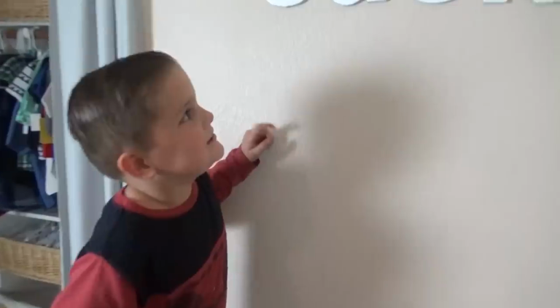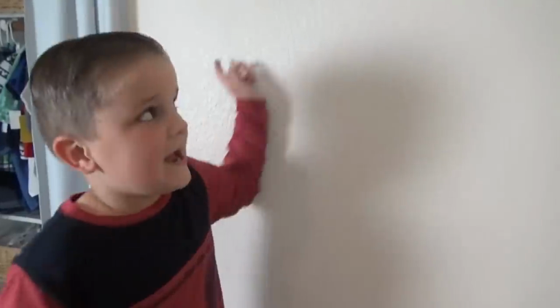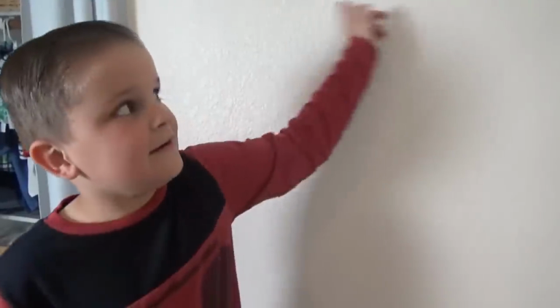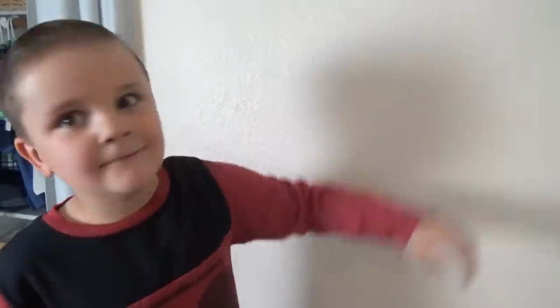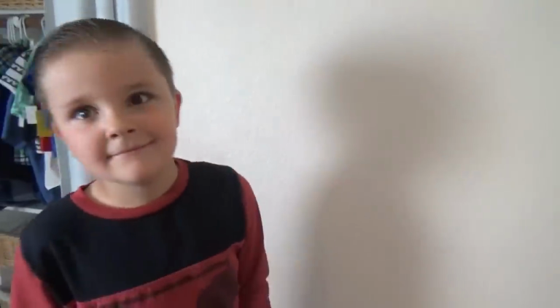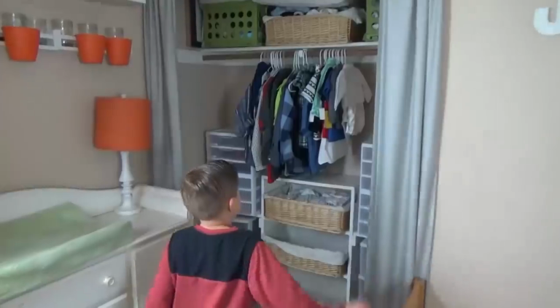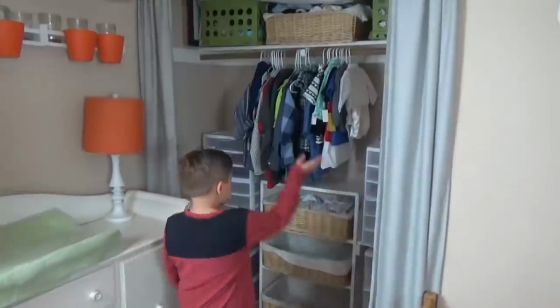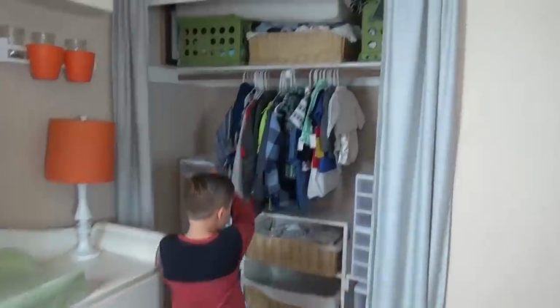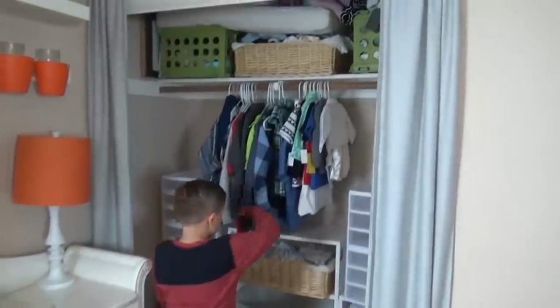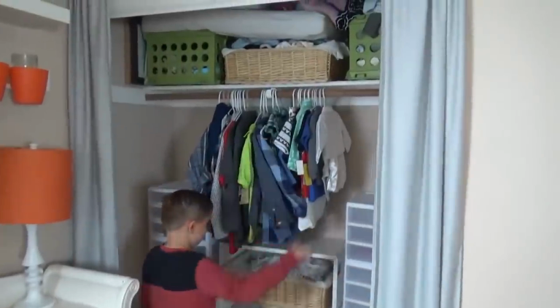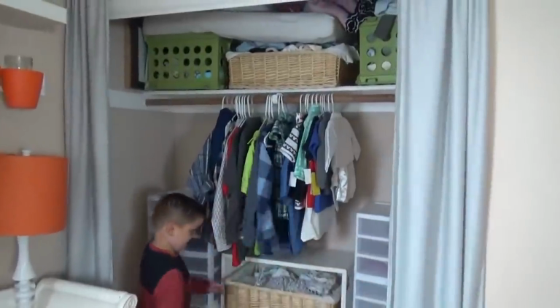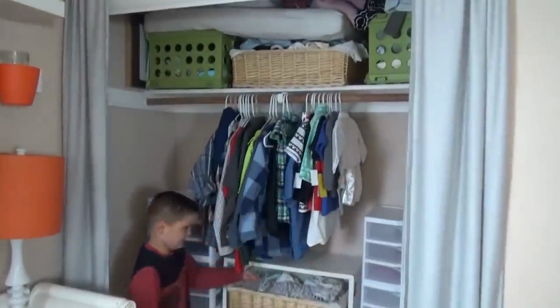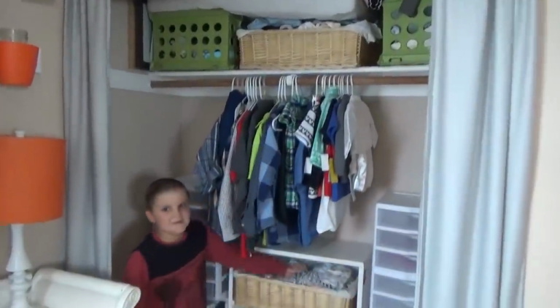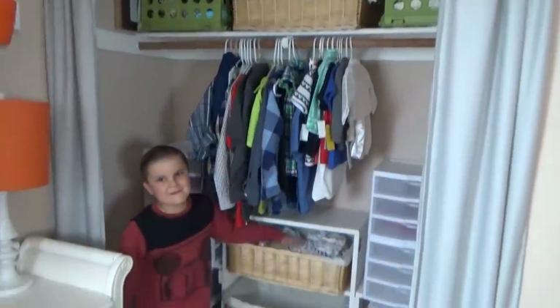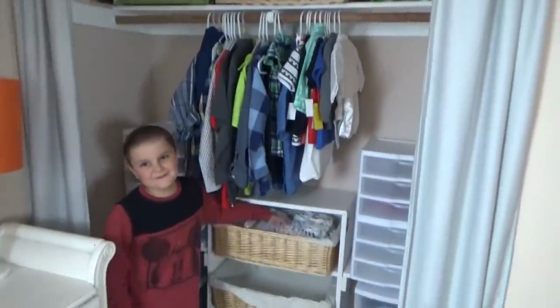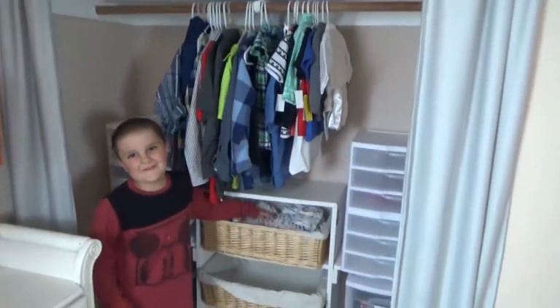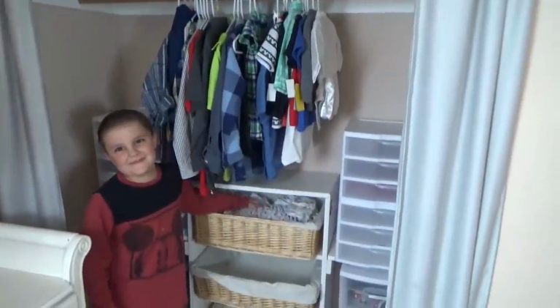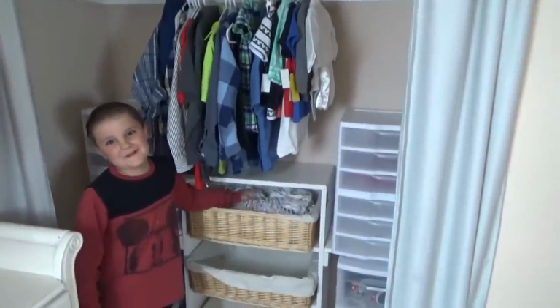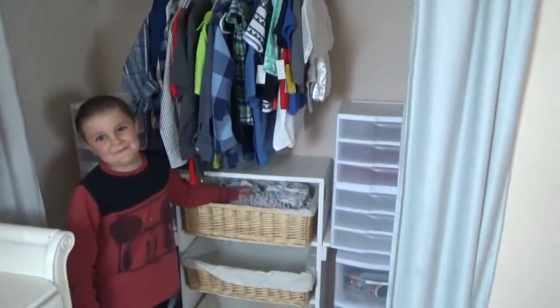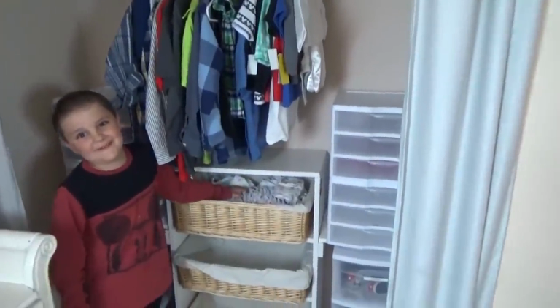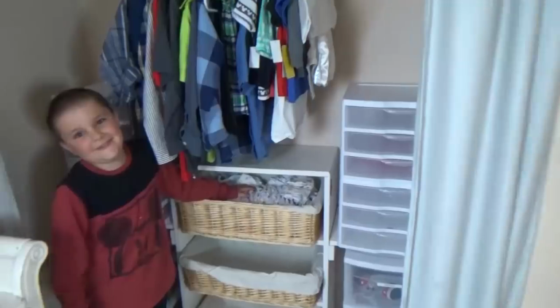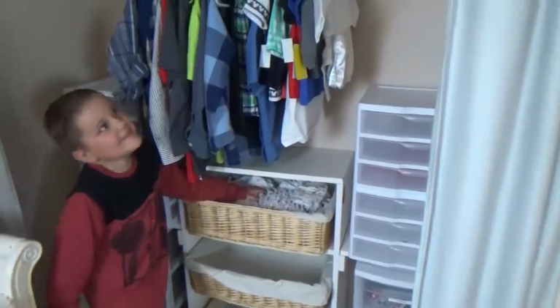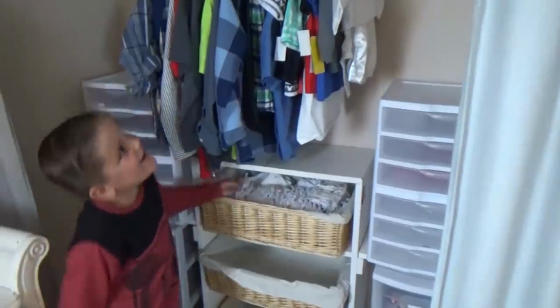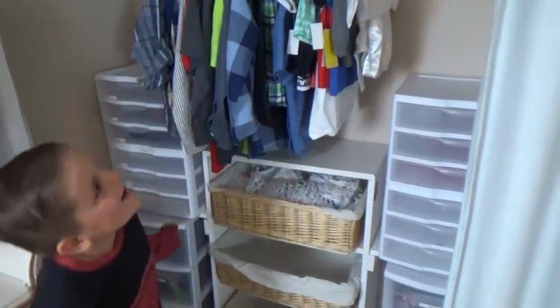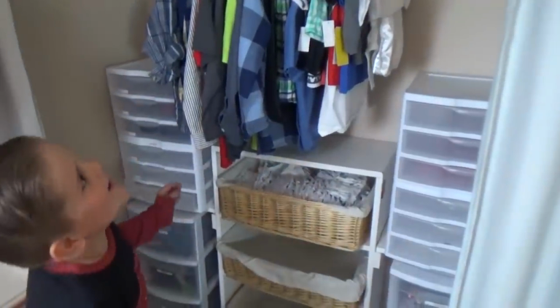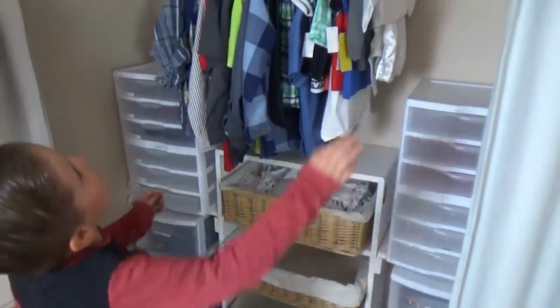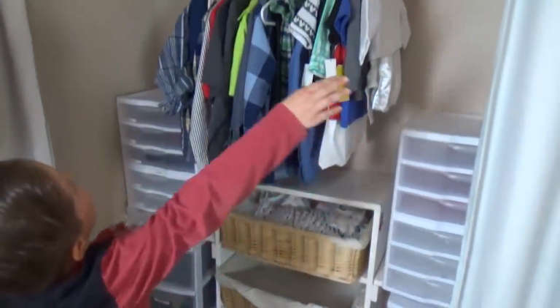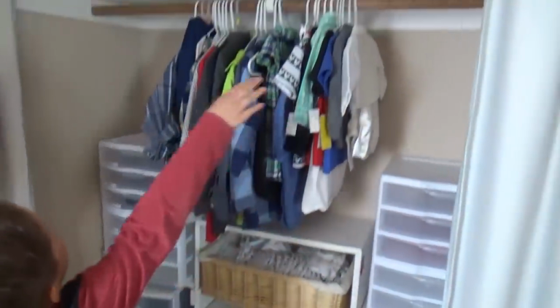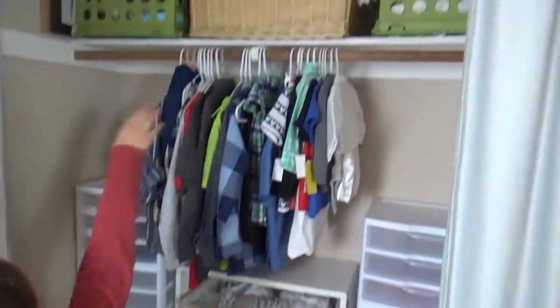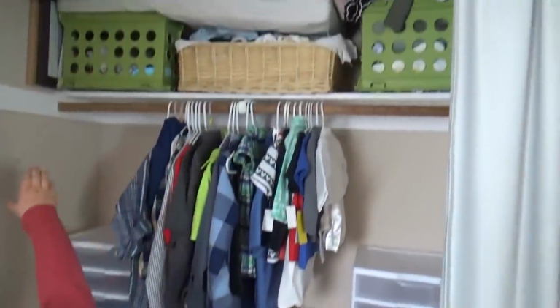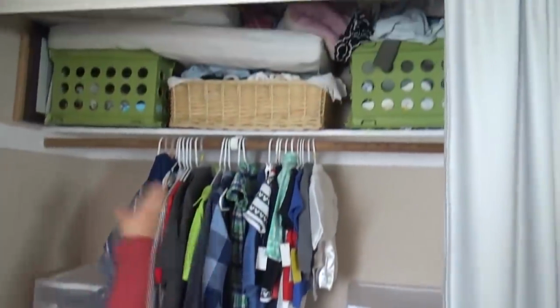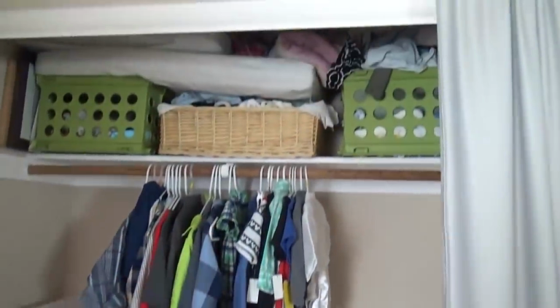Sometimes we call you Jack. Which one do you like better? Jack. It's my giant closet. Baby Griffin's diapers. And there's a bunch of stuff up here.